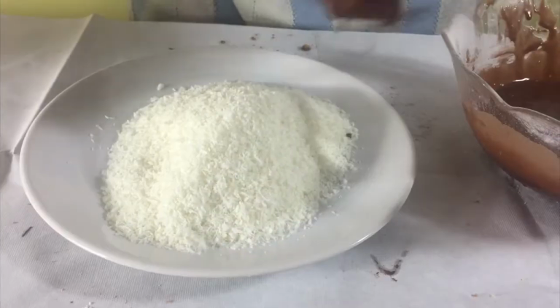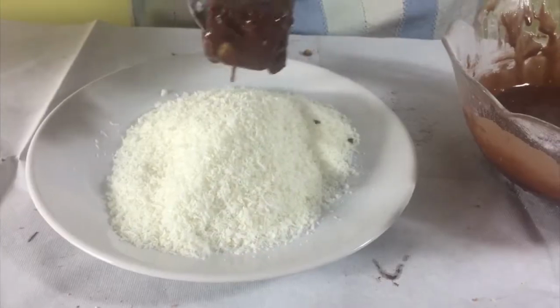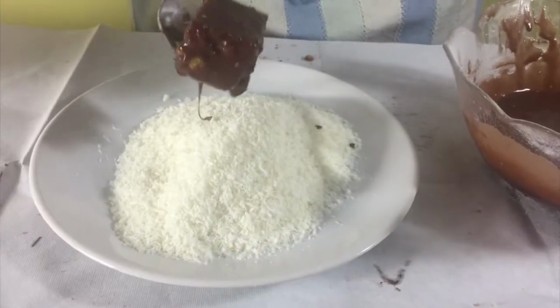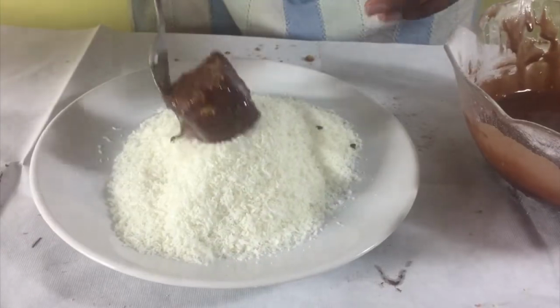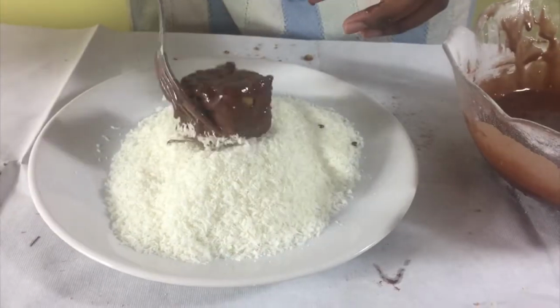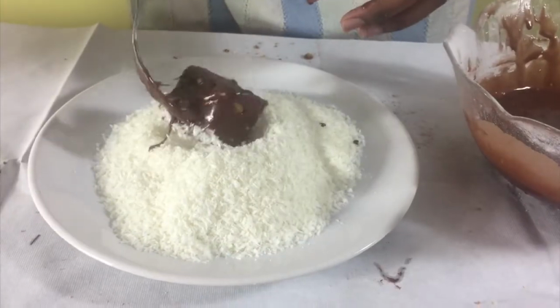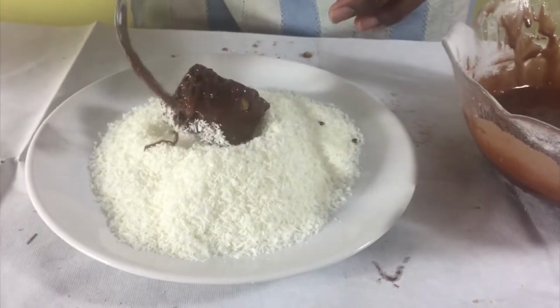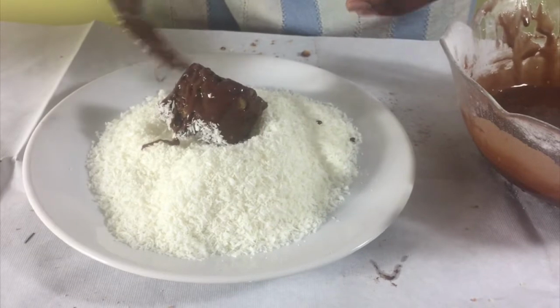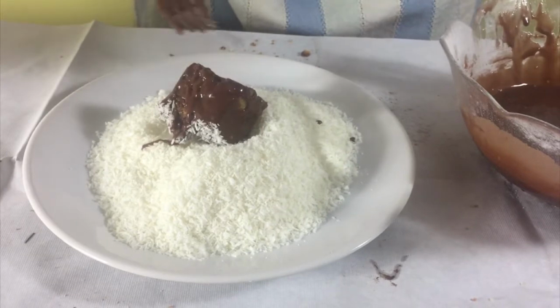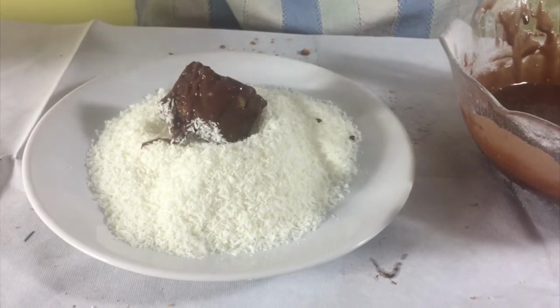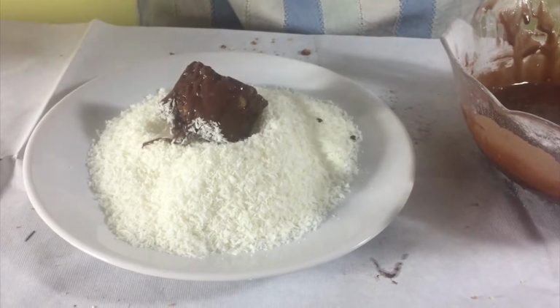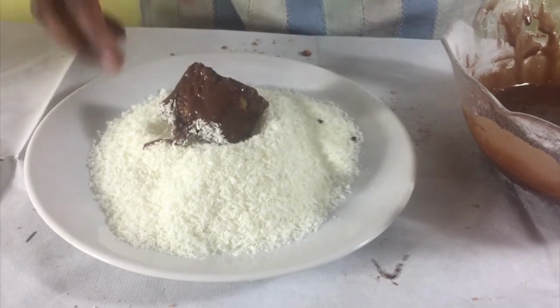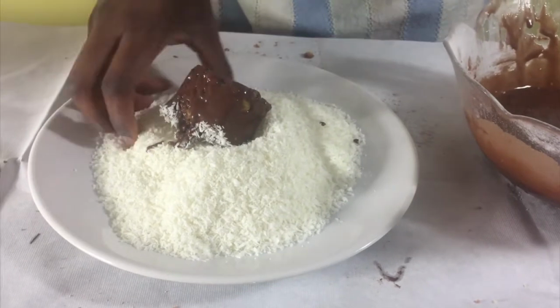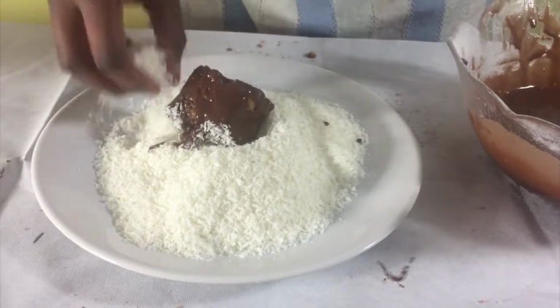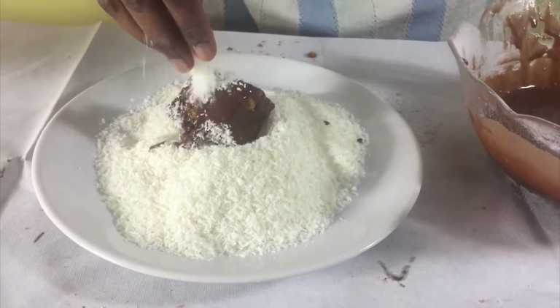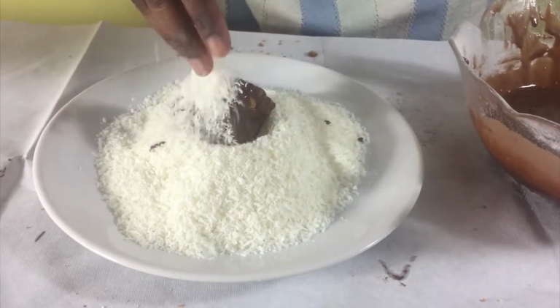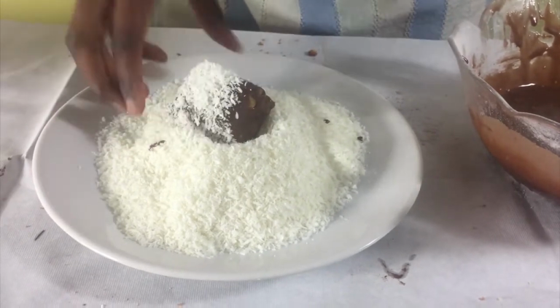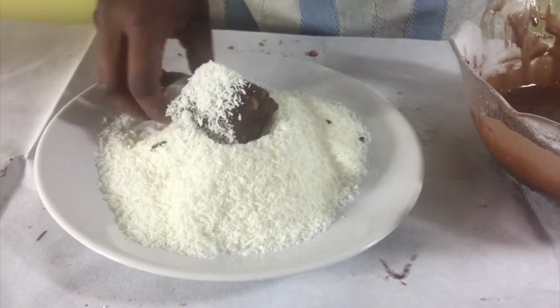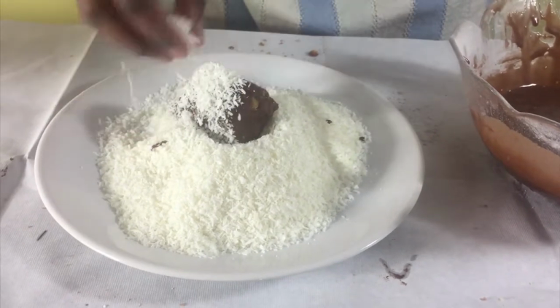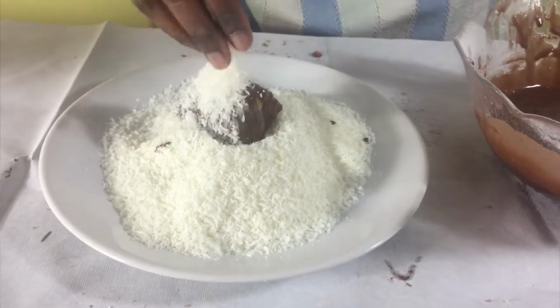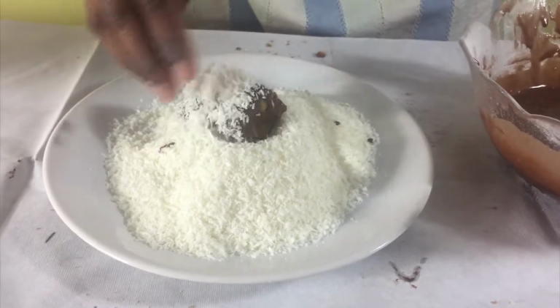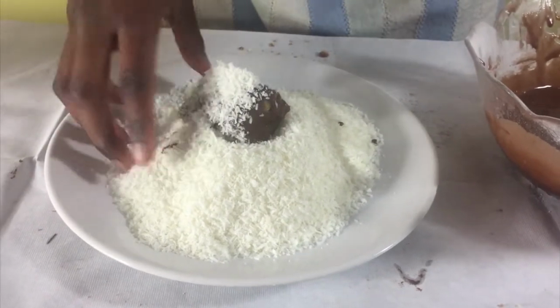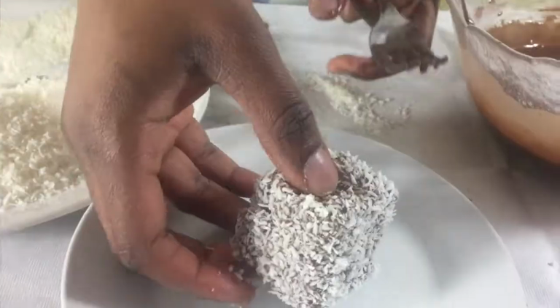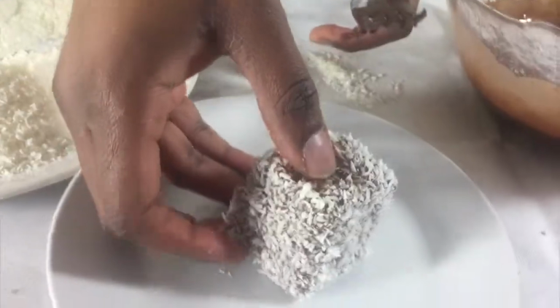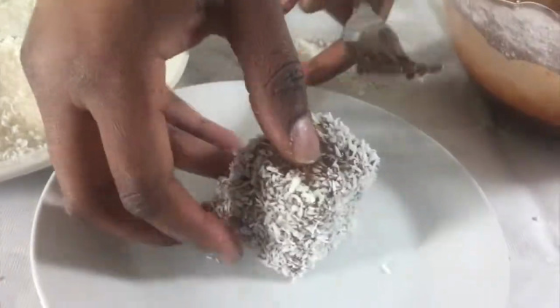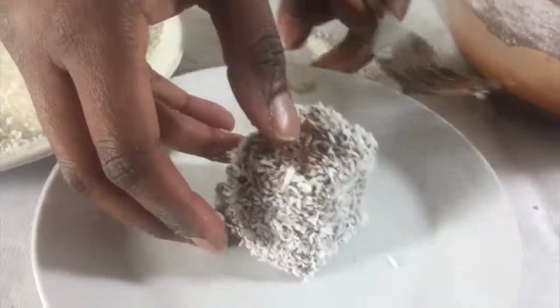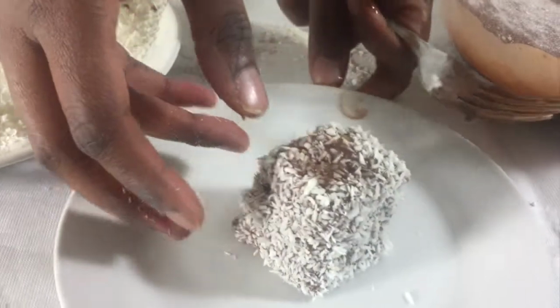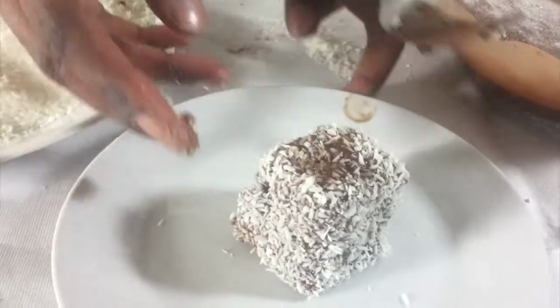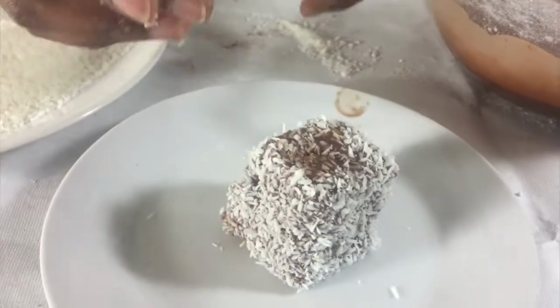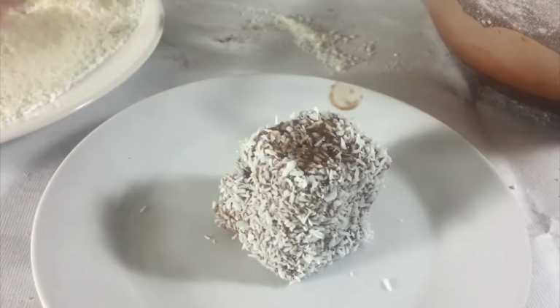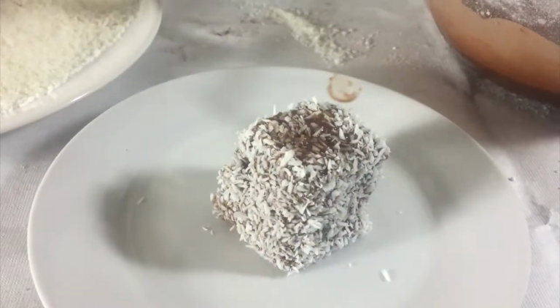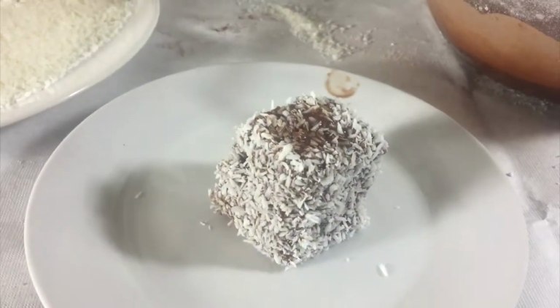Drop it in your desiccated coconut and roll it around, making sure it's covered. Then put it on a plate and leave it to set.